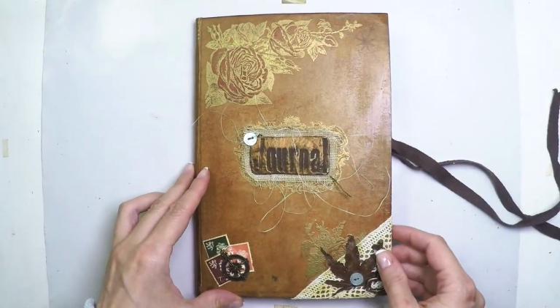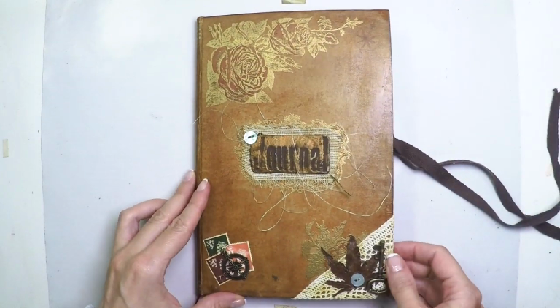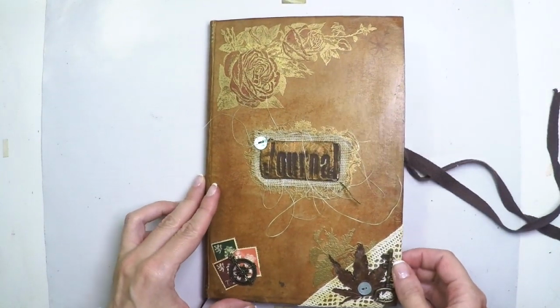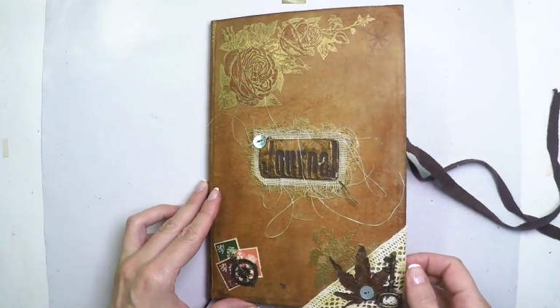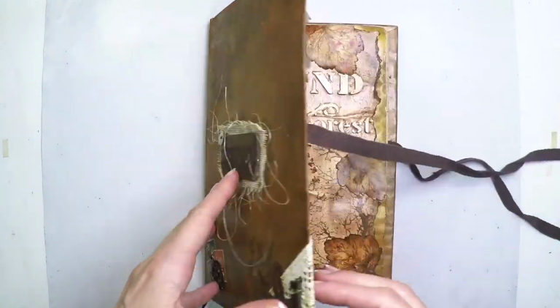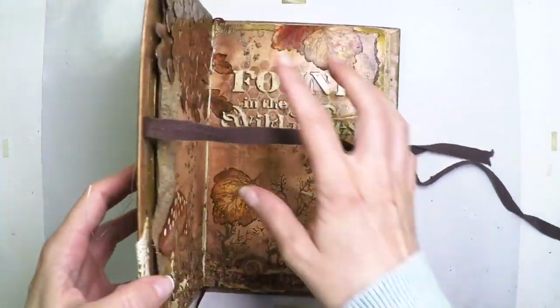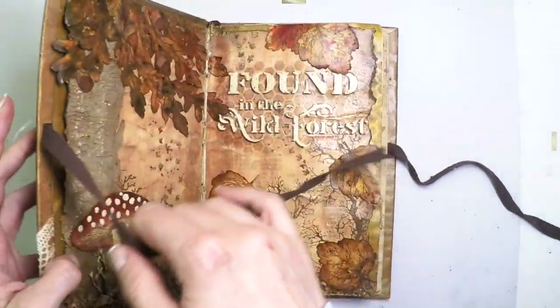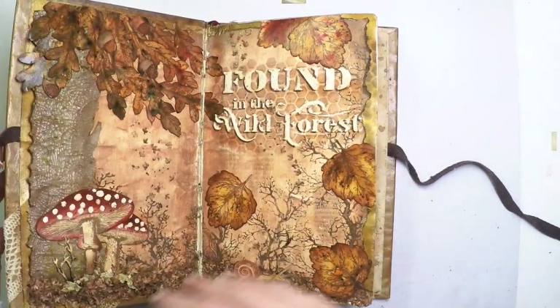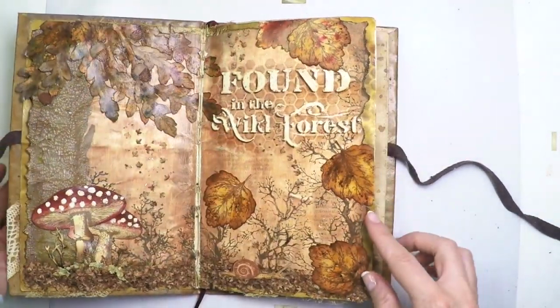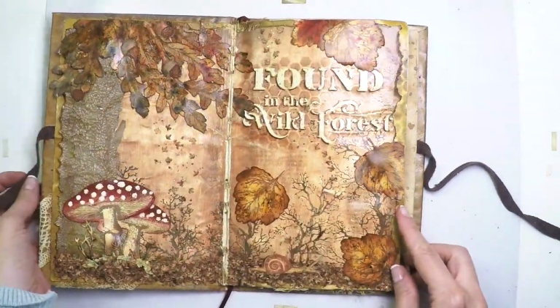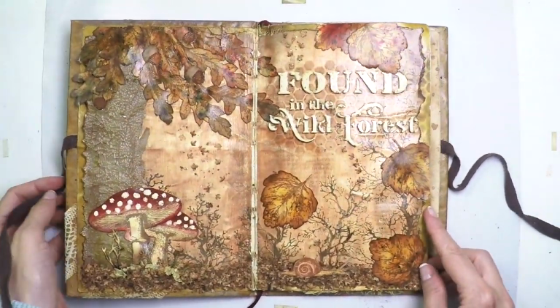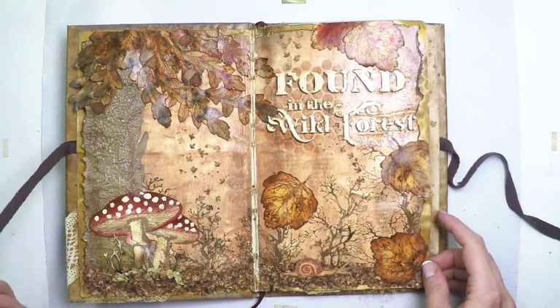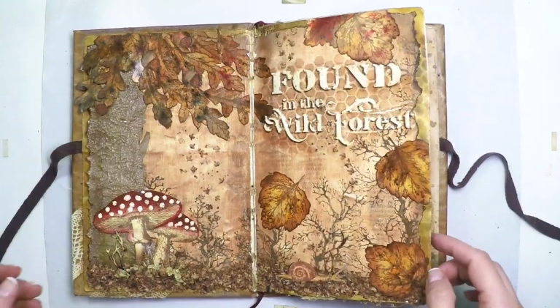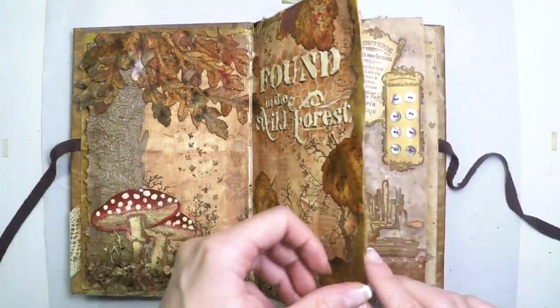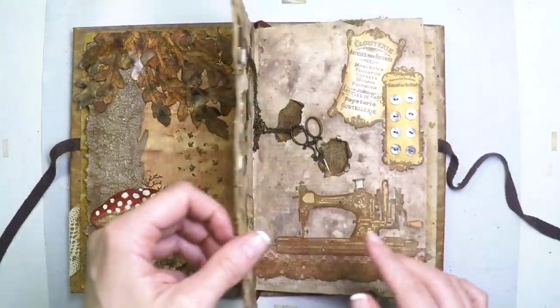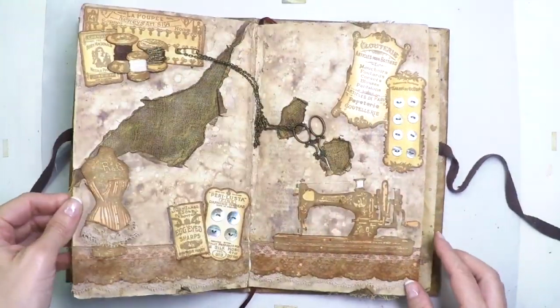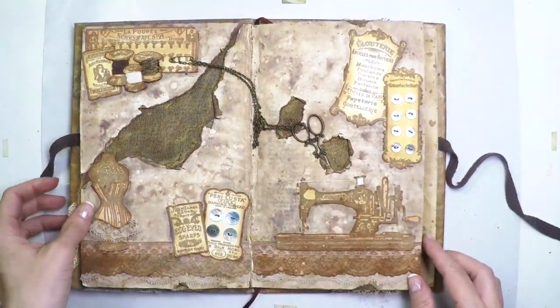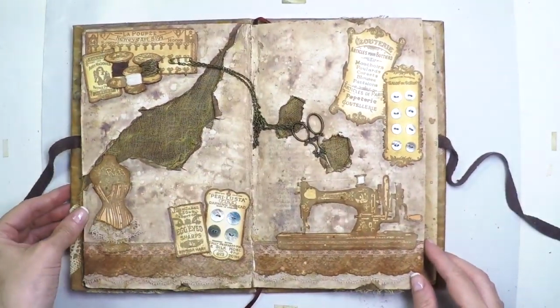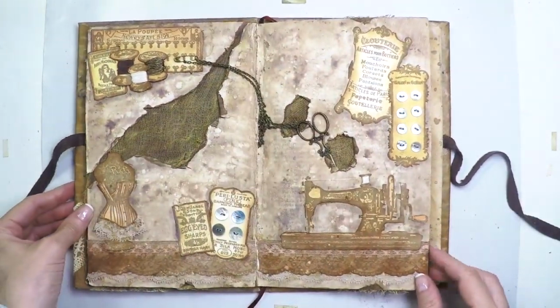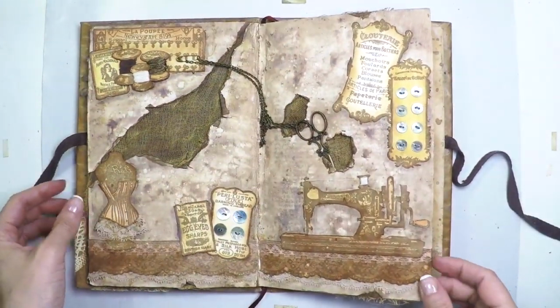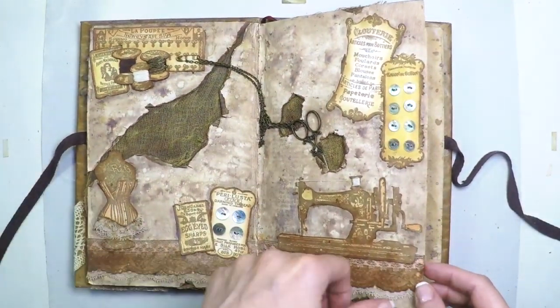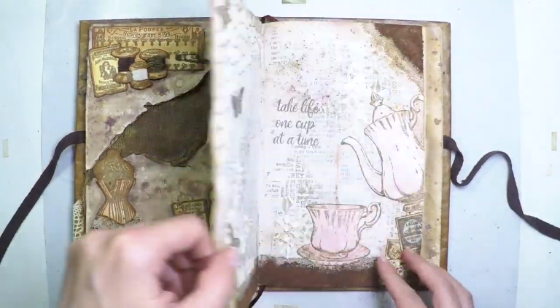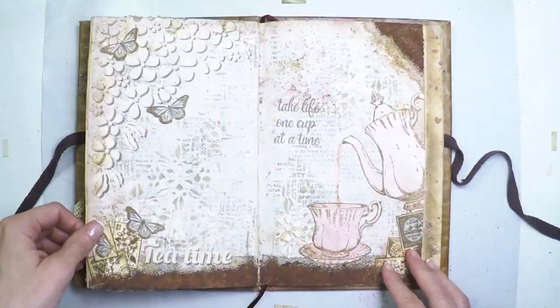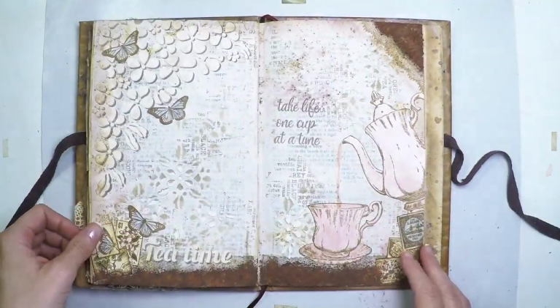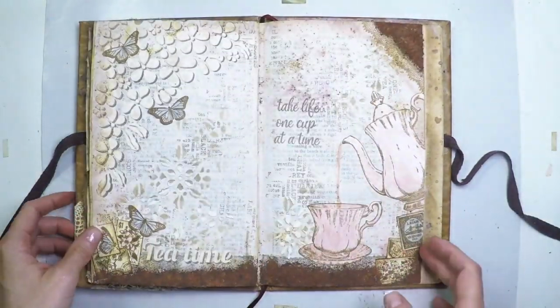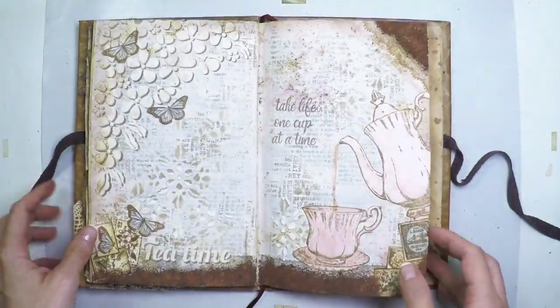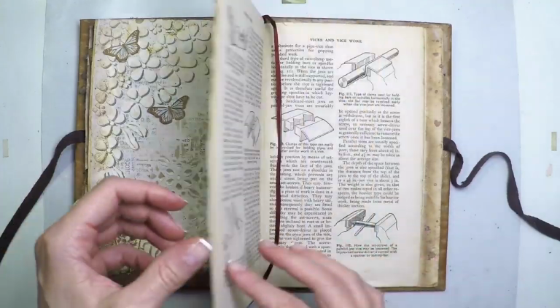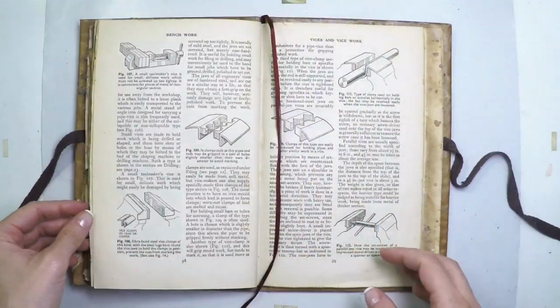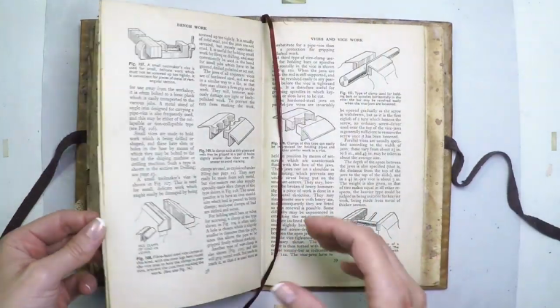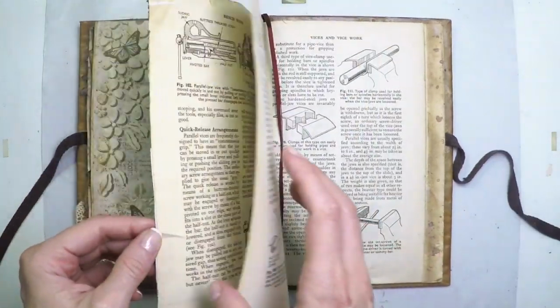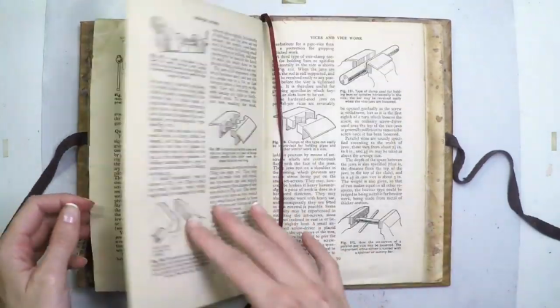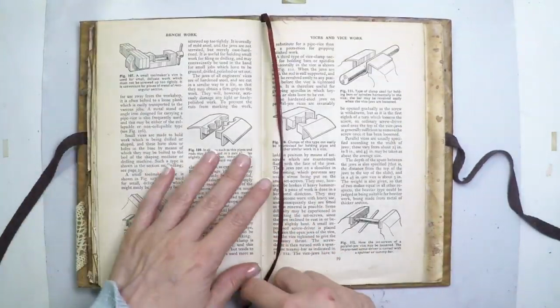This is my art journal and you will see all the spreads that I've done so far. There are videos for all of them, so make sure to check the playlist that is showing right now on screen. And now we are going to start with today's one.